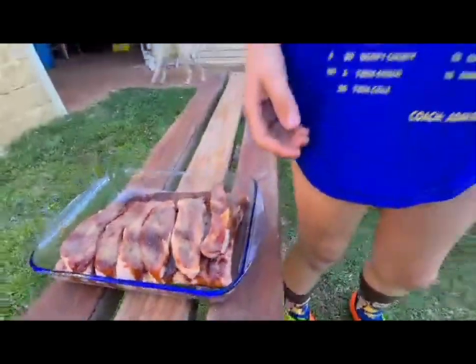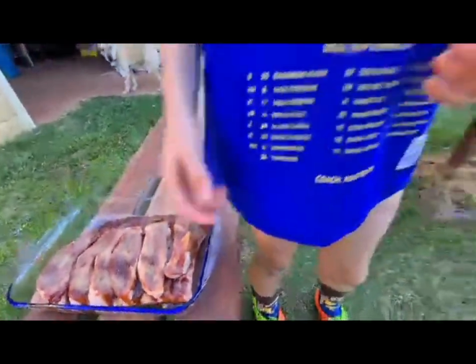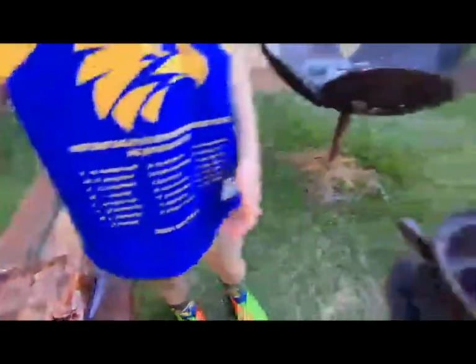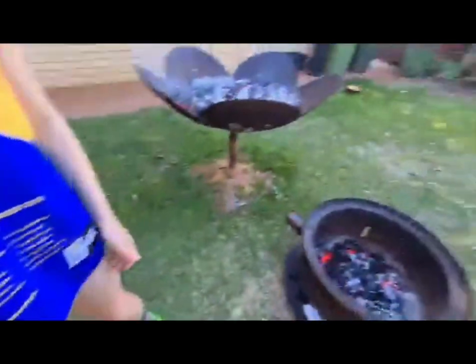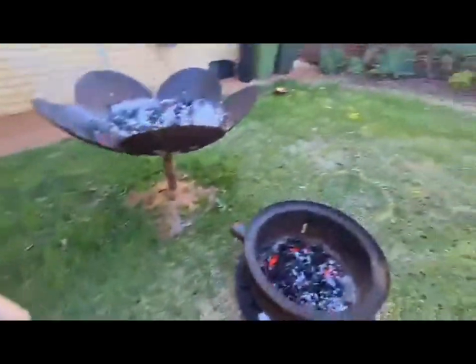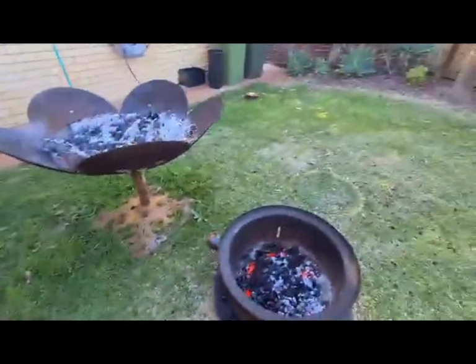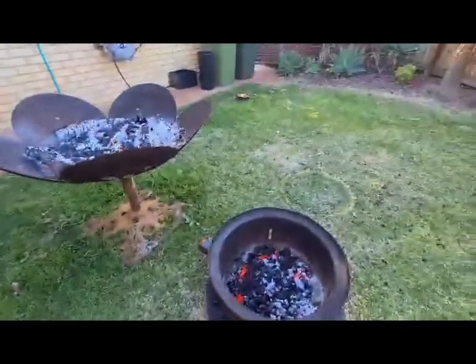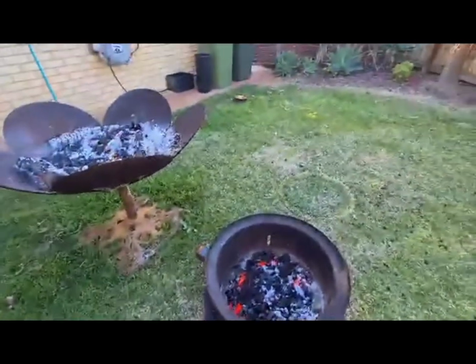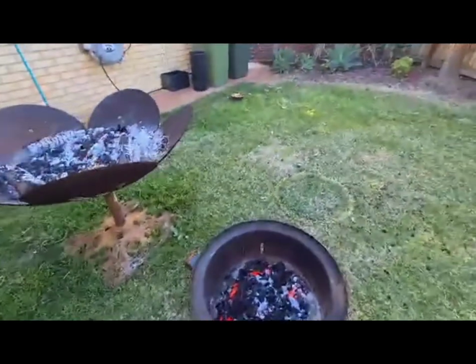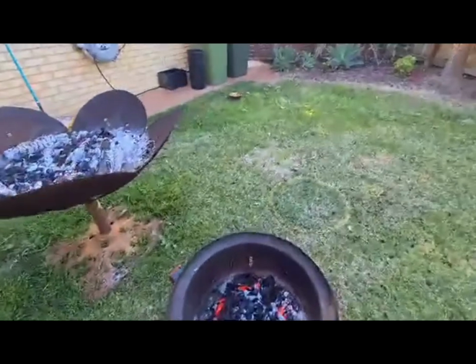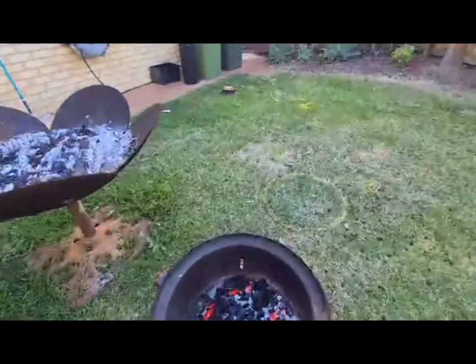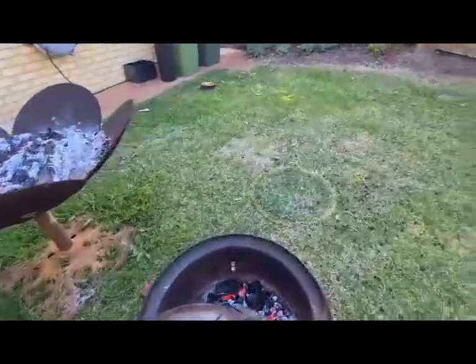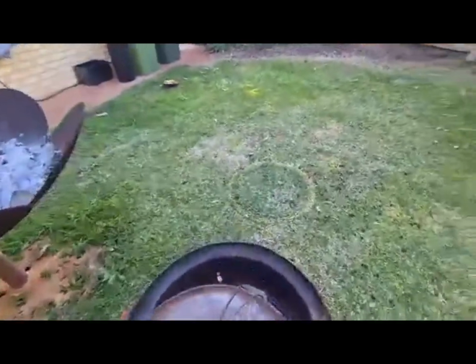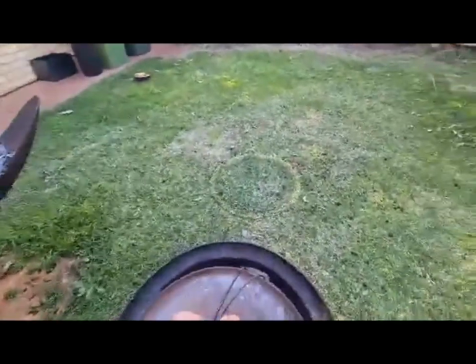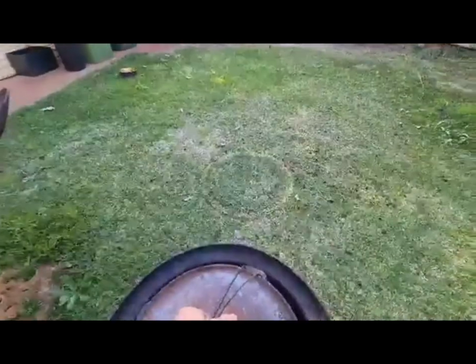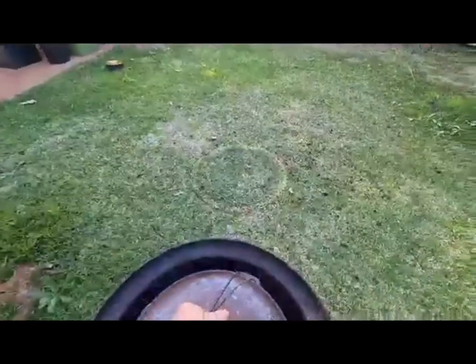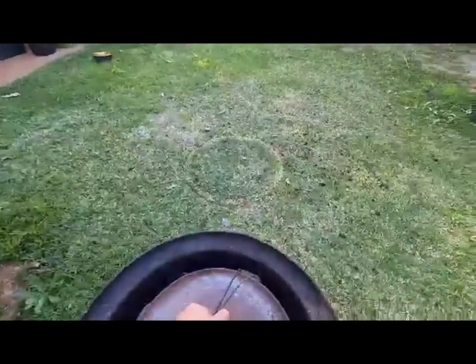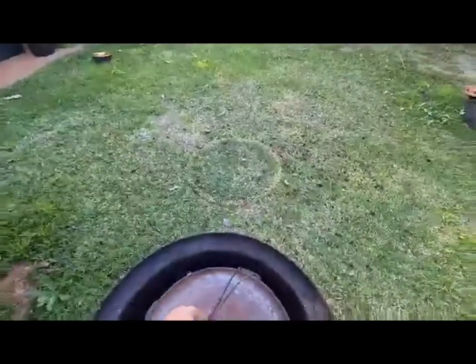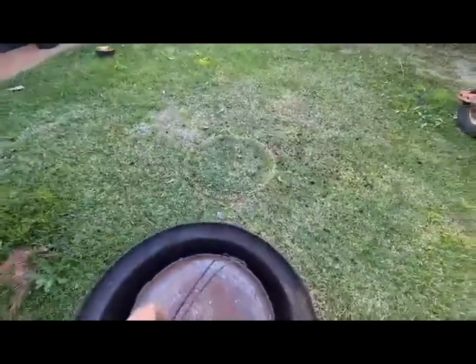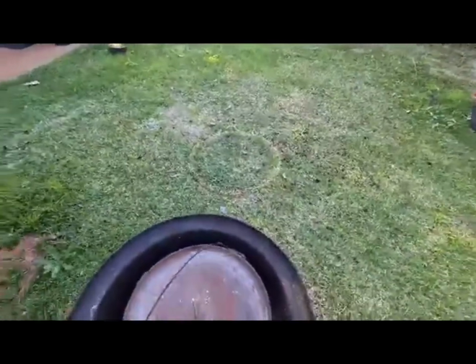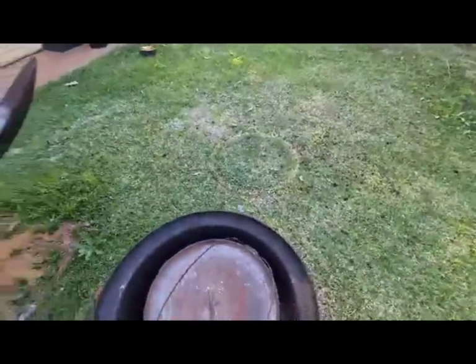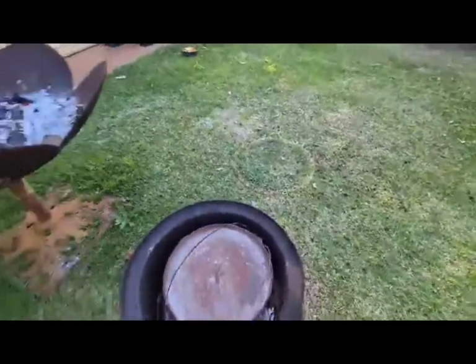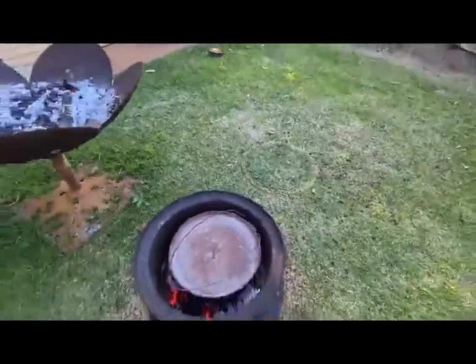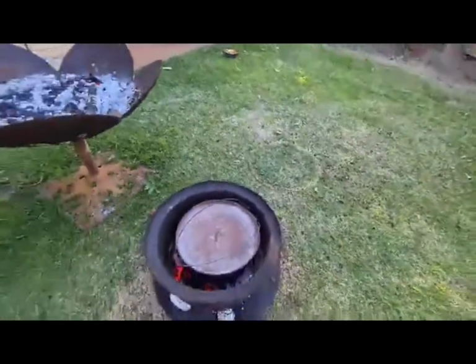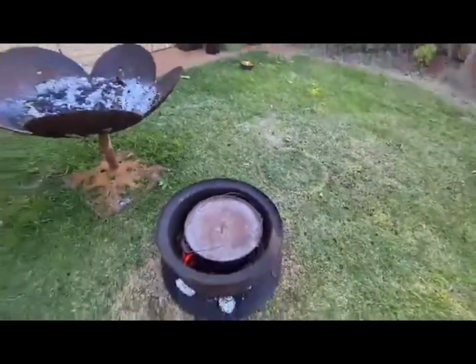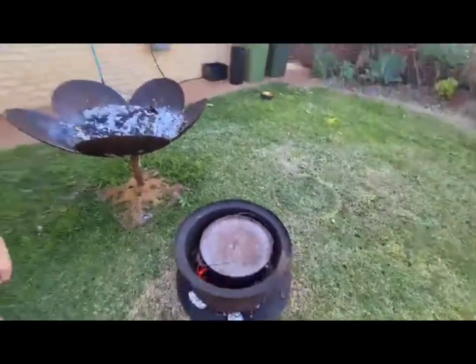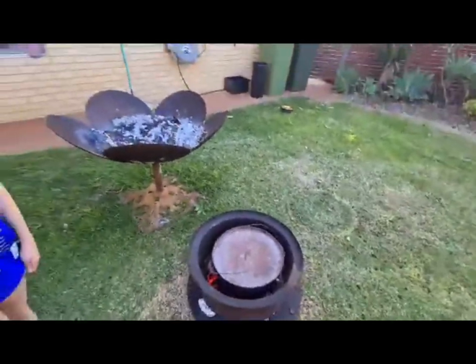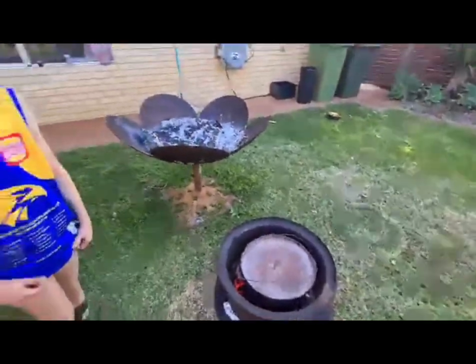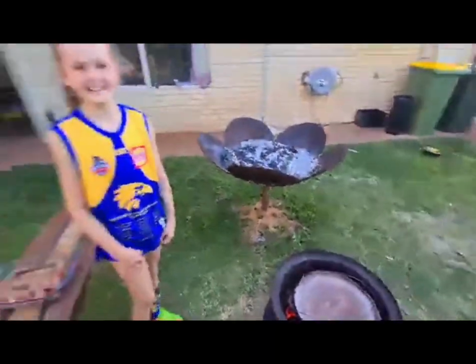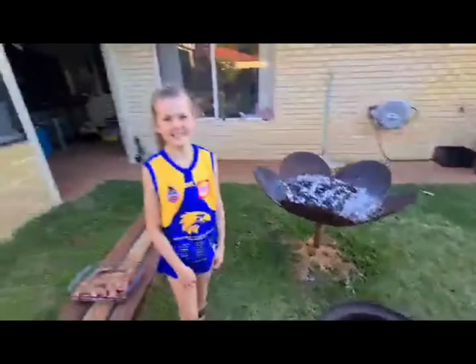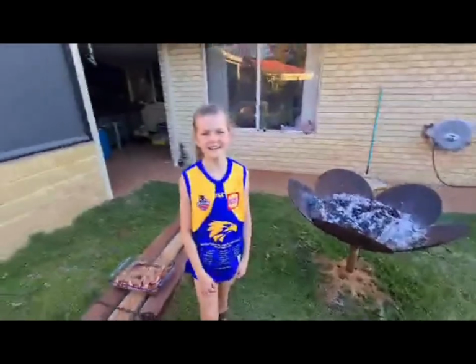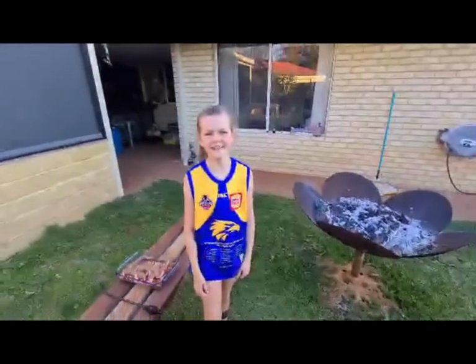So Dad's just going to lift that on there, then we're going to put our meat in and see you in an hour.